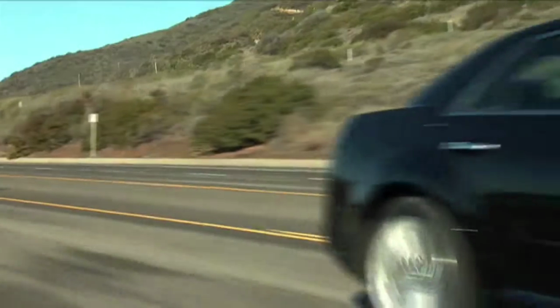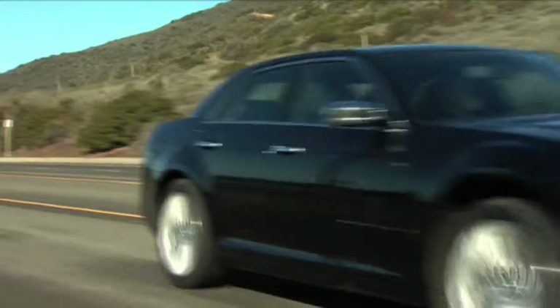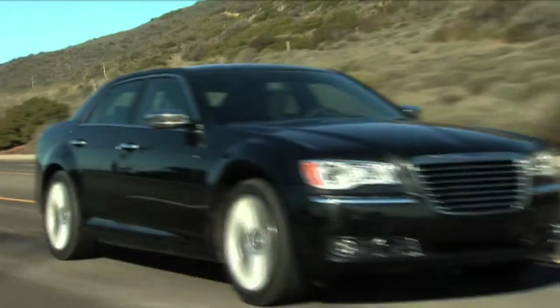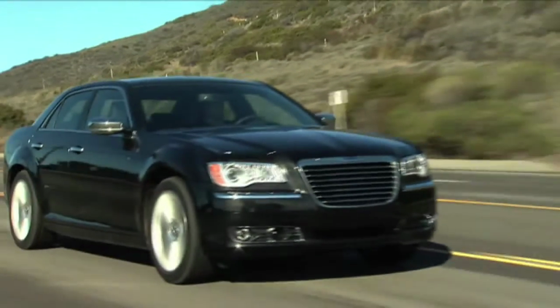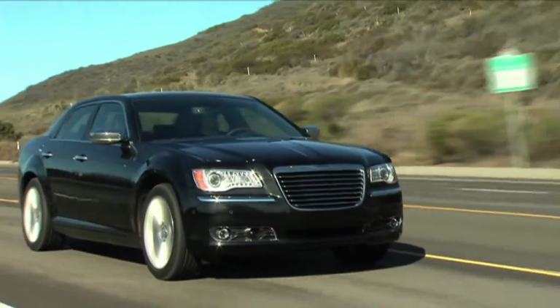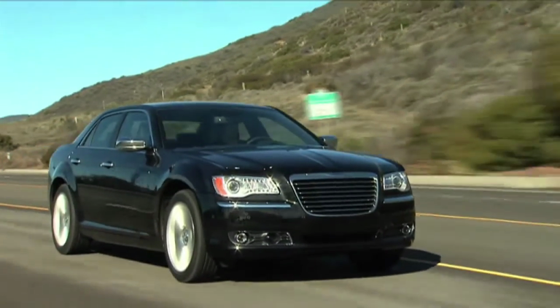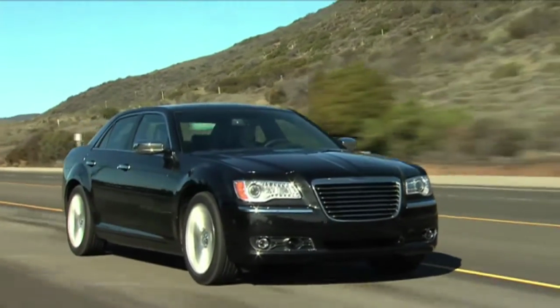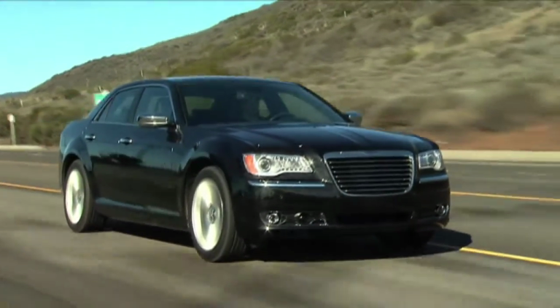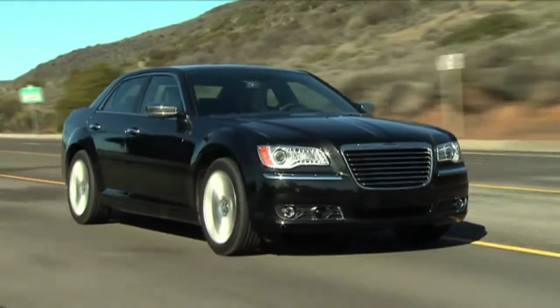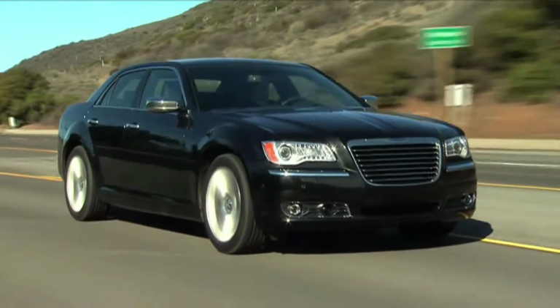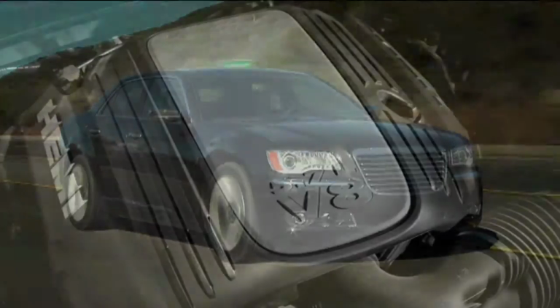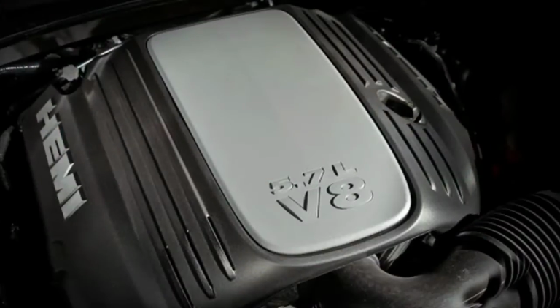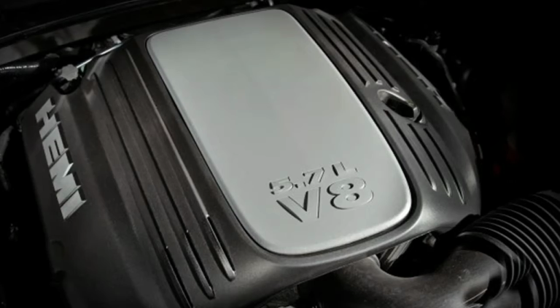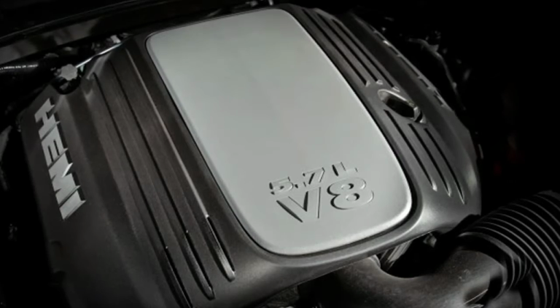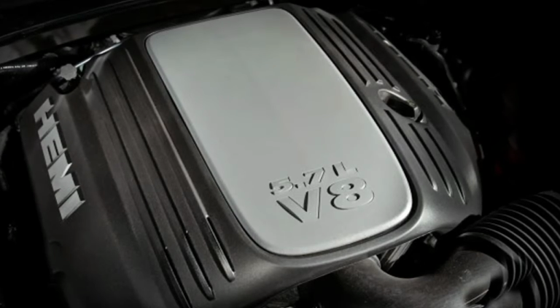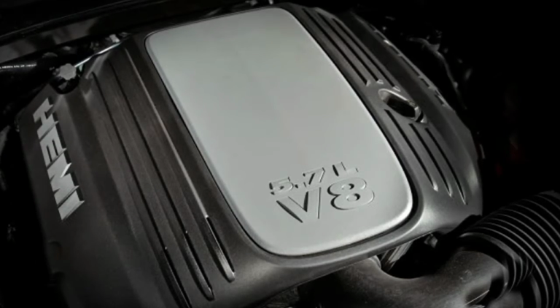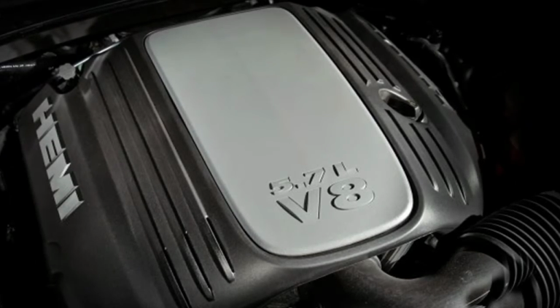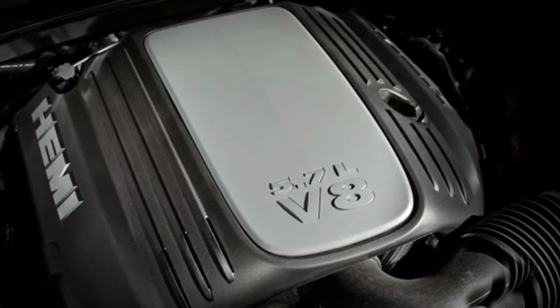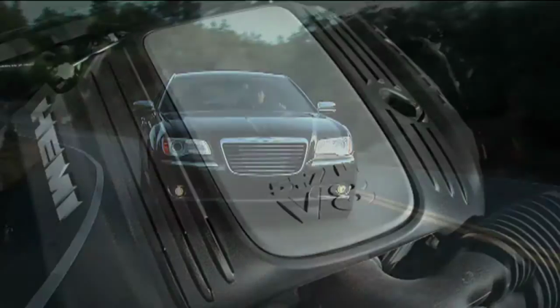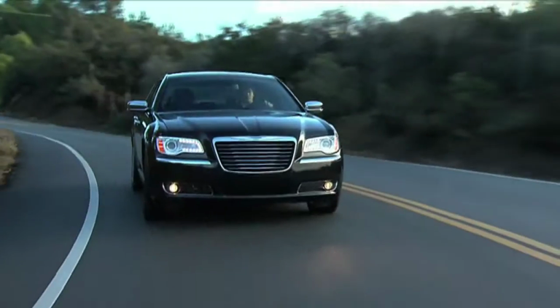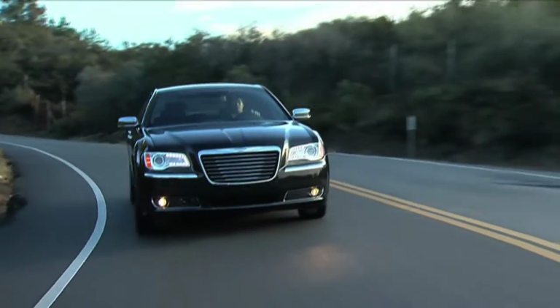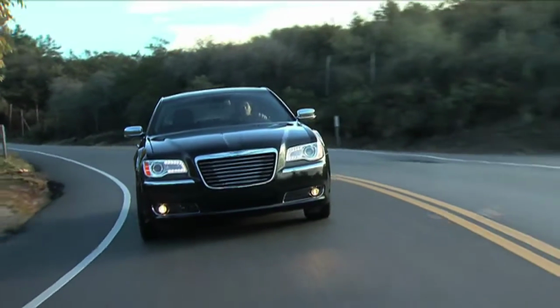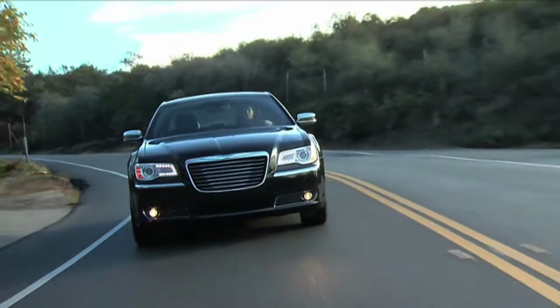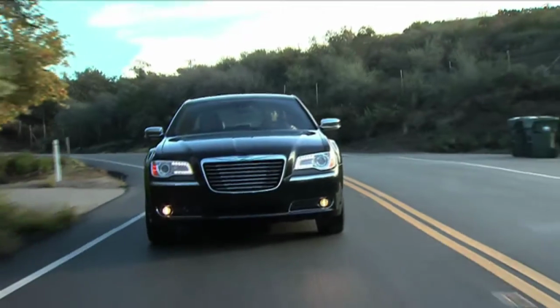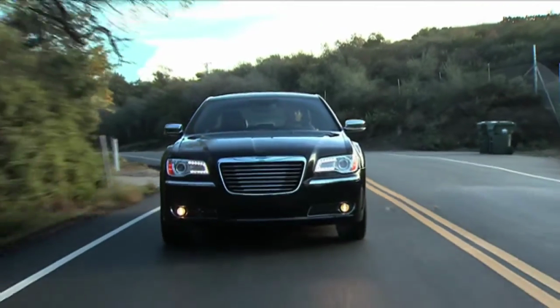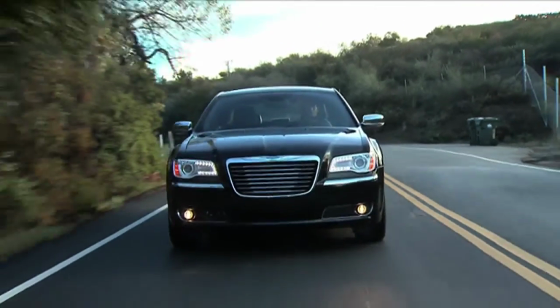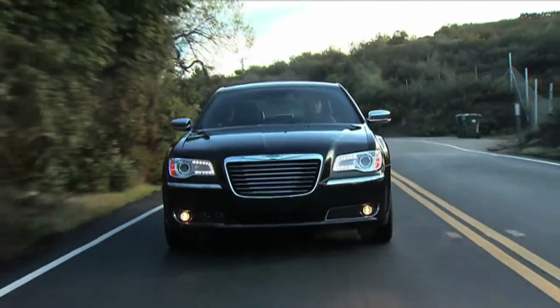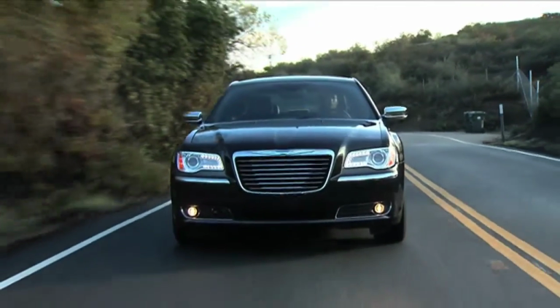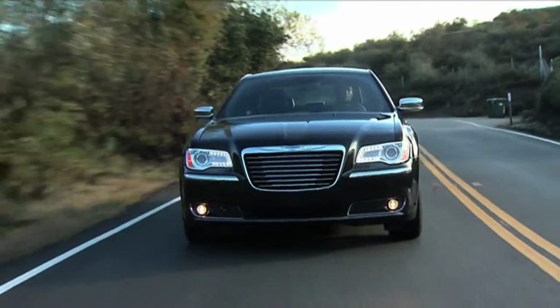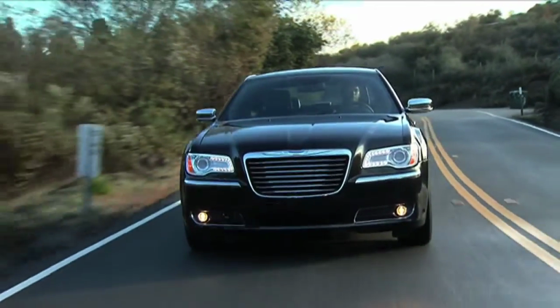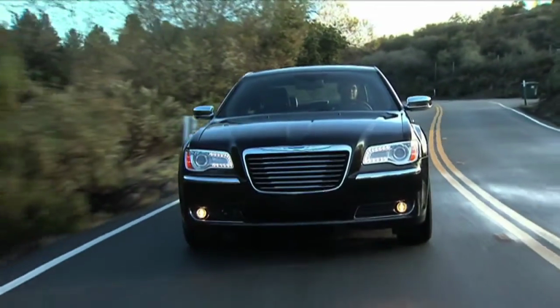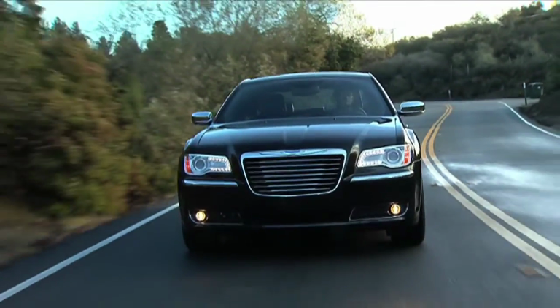sending 292 horsepower to the rear wheels through a six-speed automatic transmission. The 300C comes equipped with a 5.7-liter Hemi V8, sending 363 horsepower through a six-speed automatic transmission to the rear wheels or available all-wheel drive.